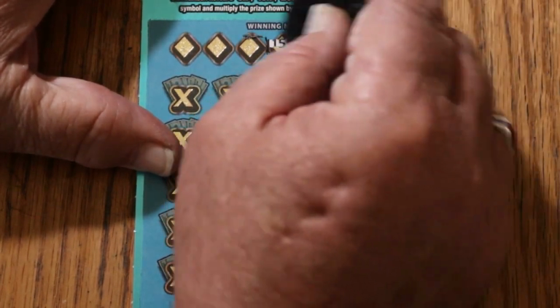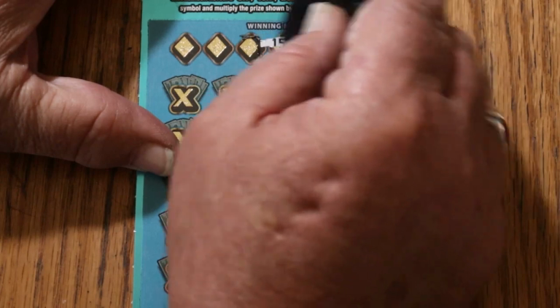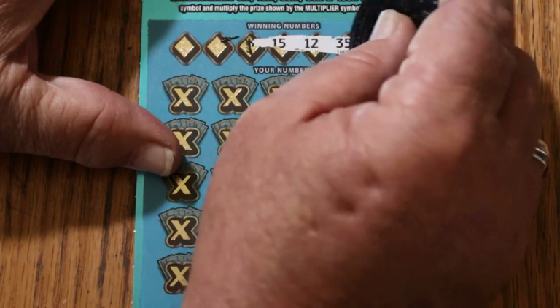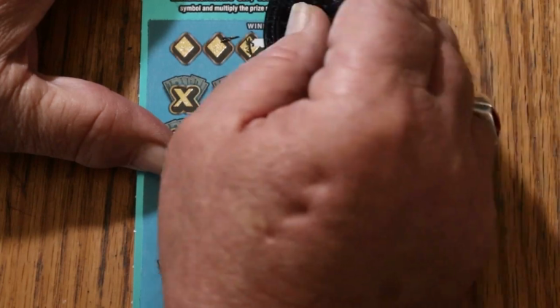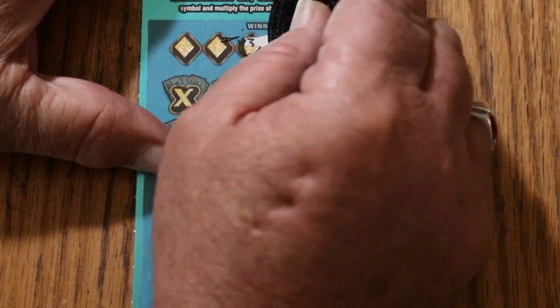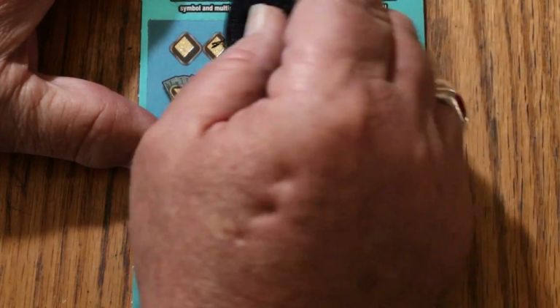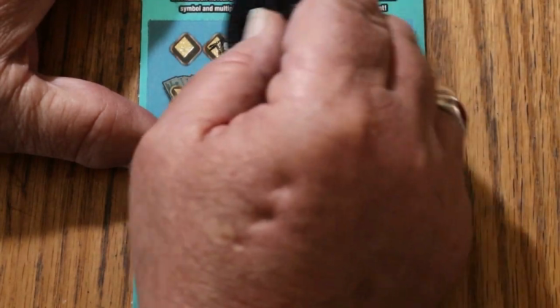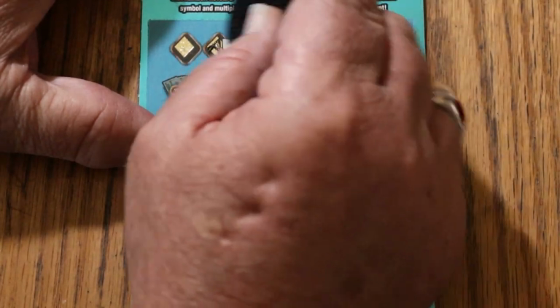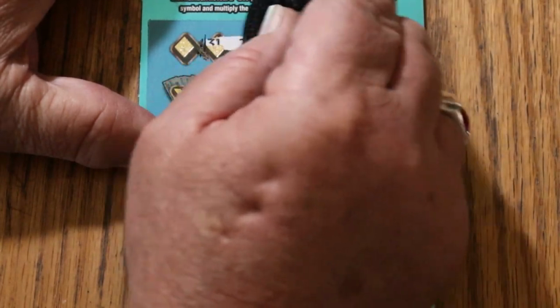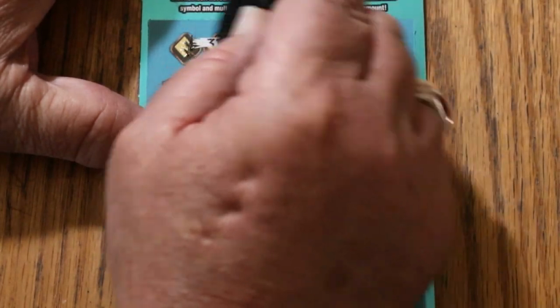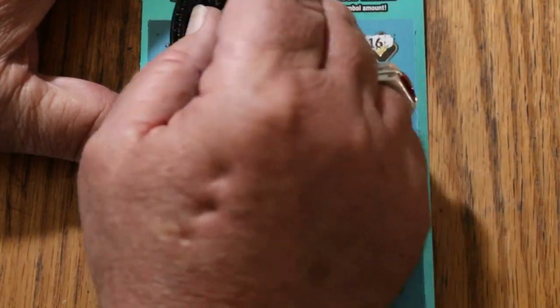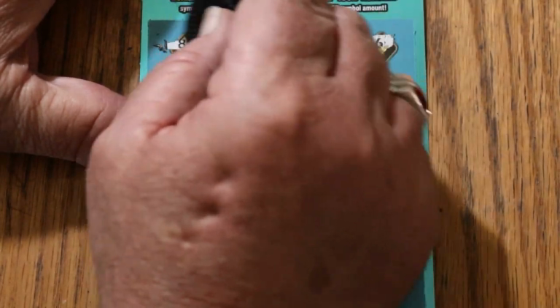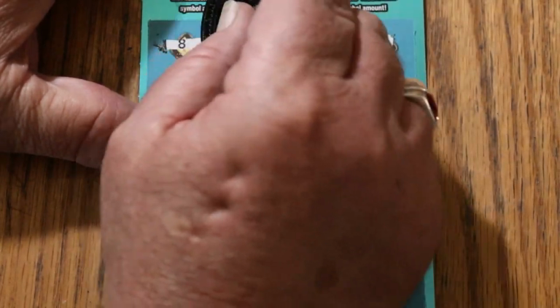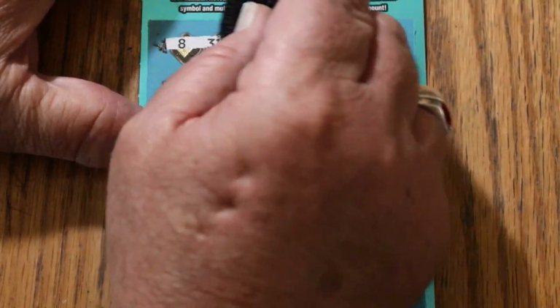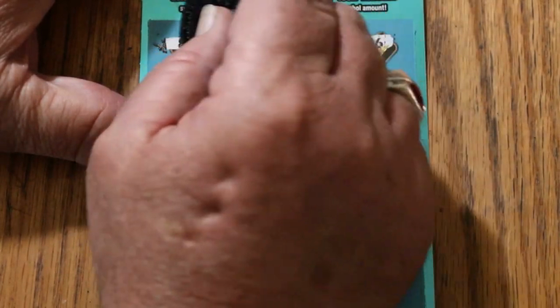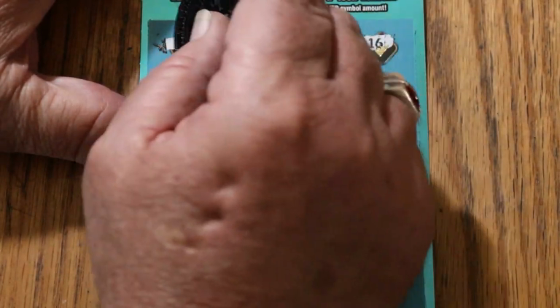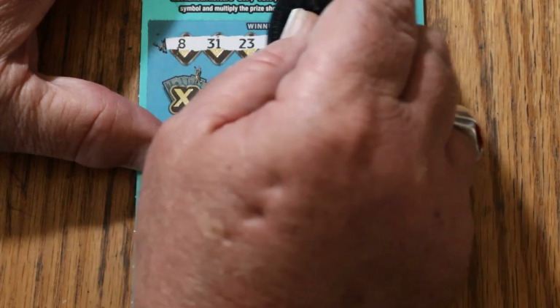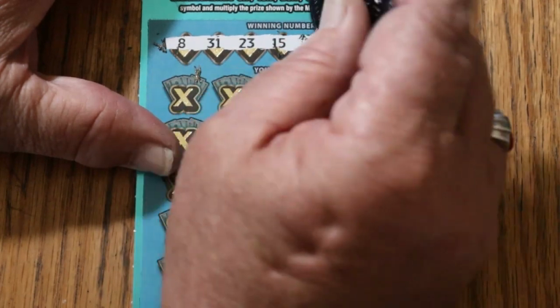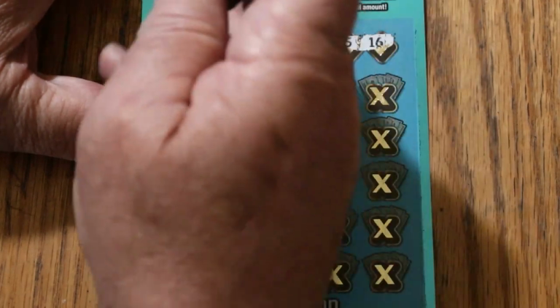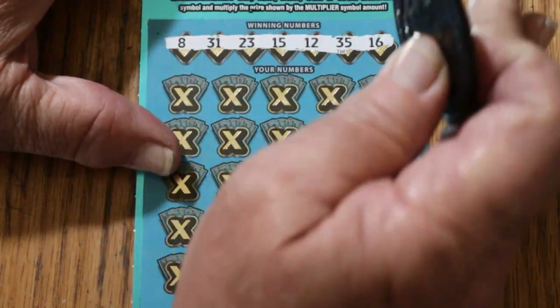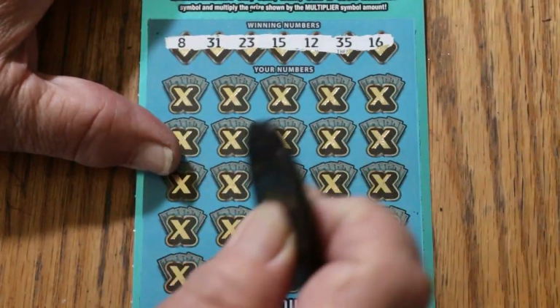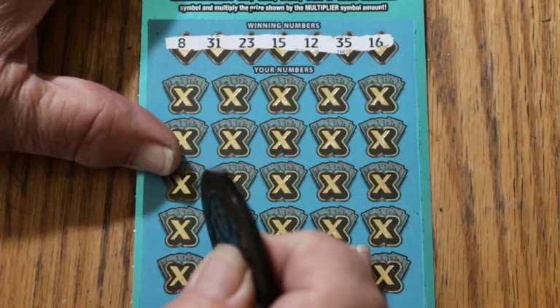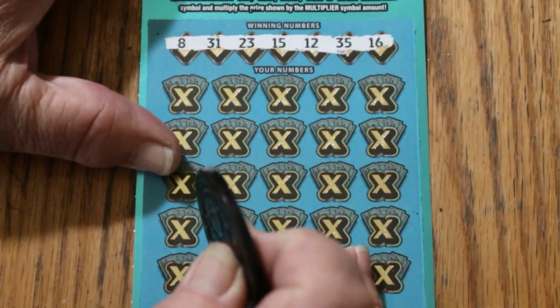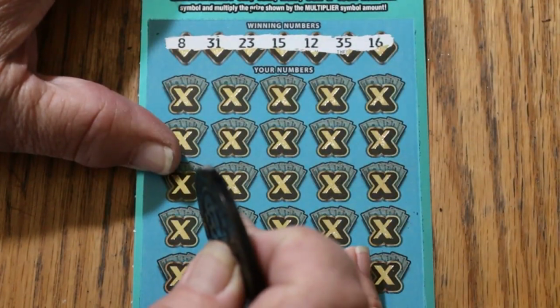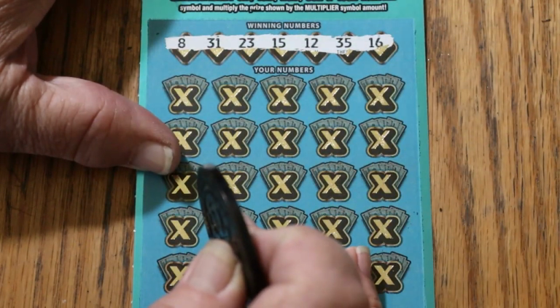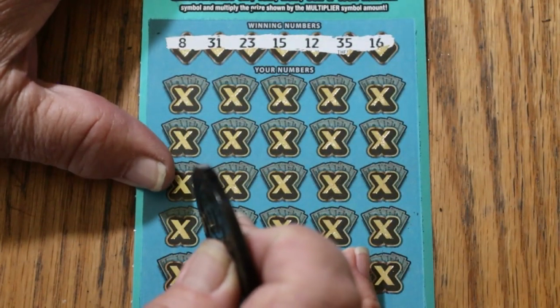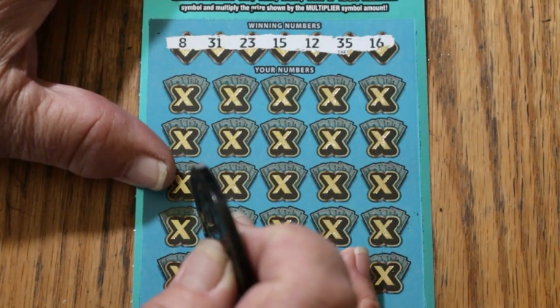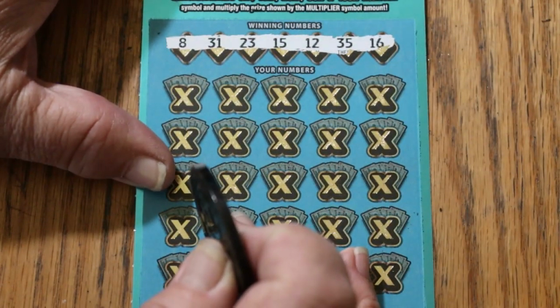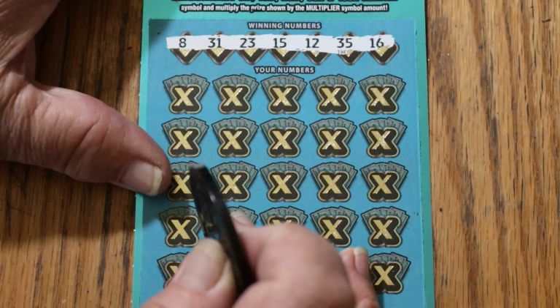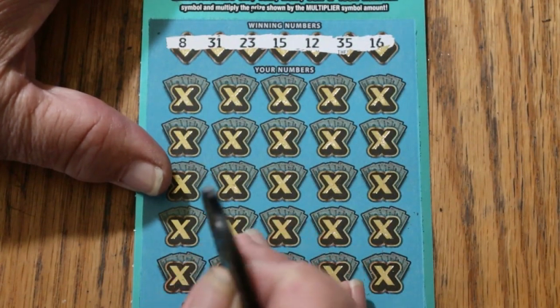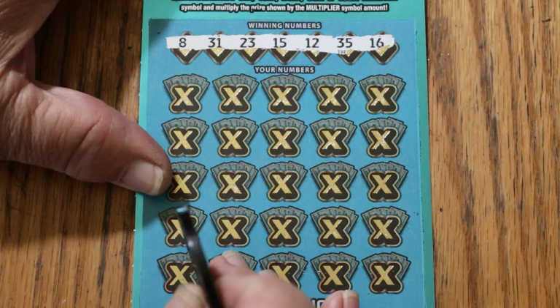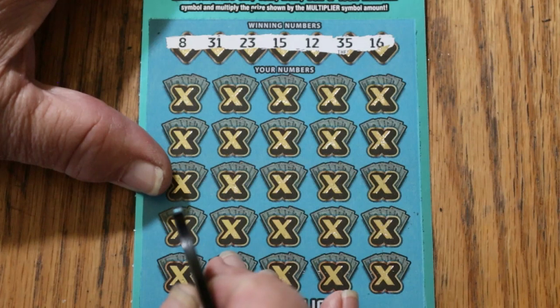I like the contrast on this ticket — dark numbers, white background, makes it easy to see. Alright, the winning numbers are: 8, 31, 23, 15, 12, 35, and 16.